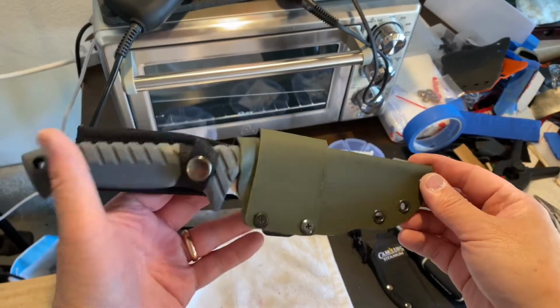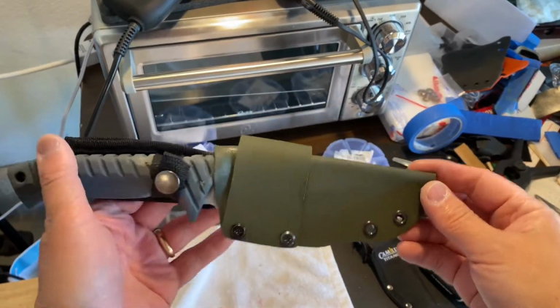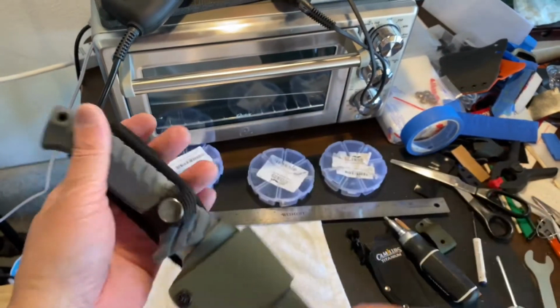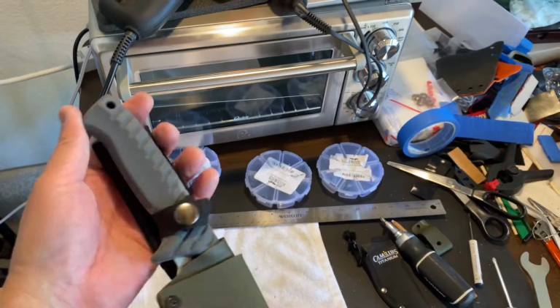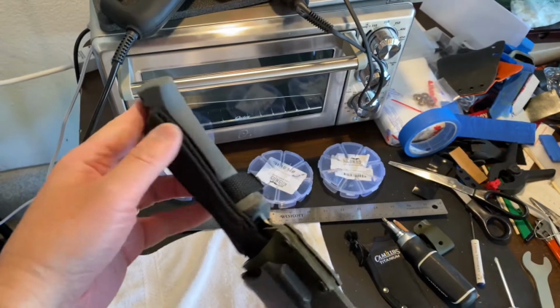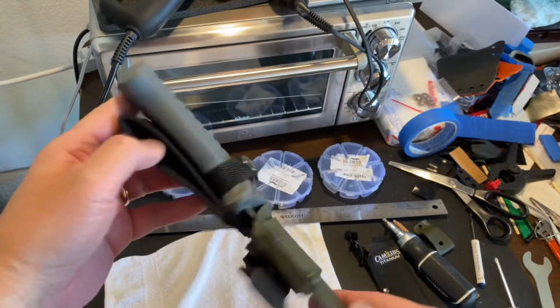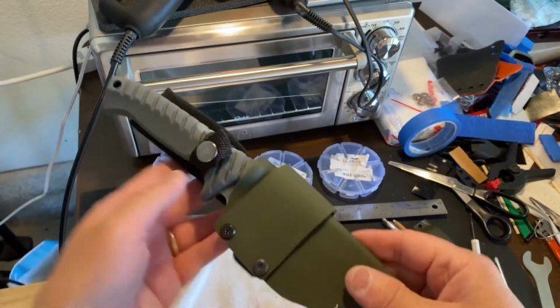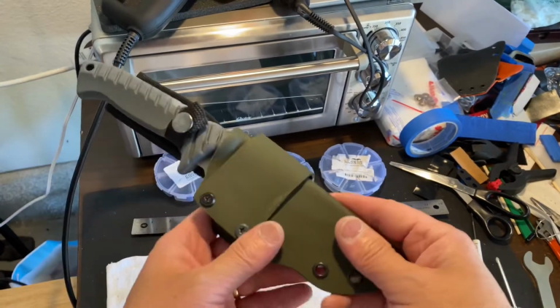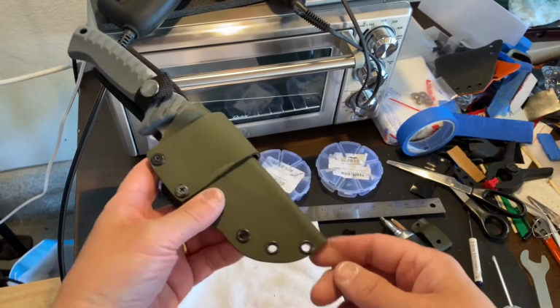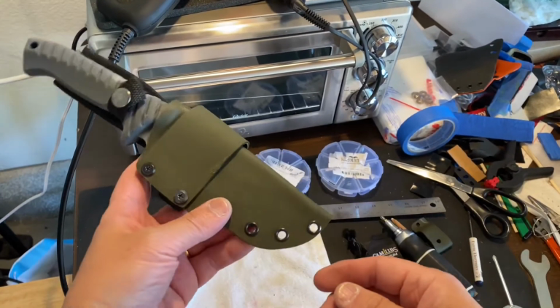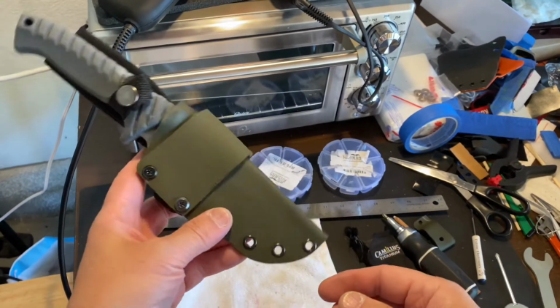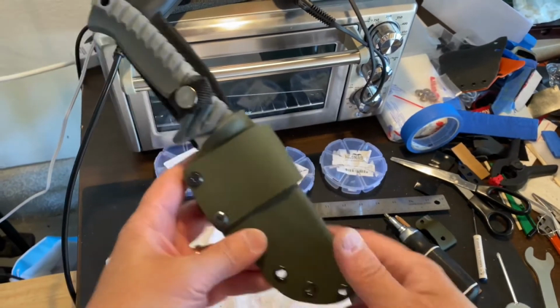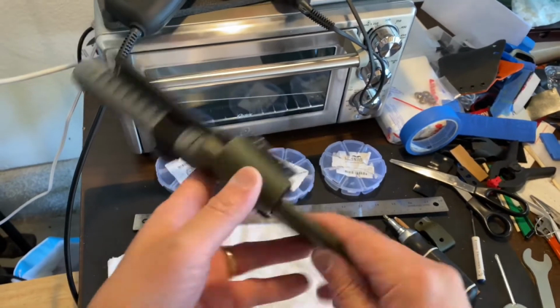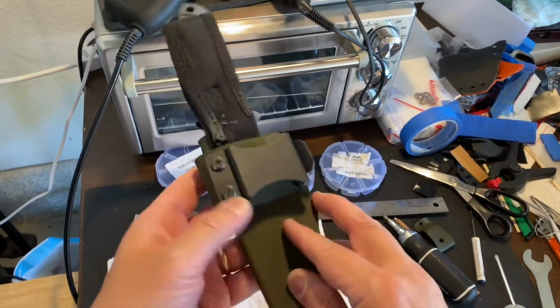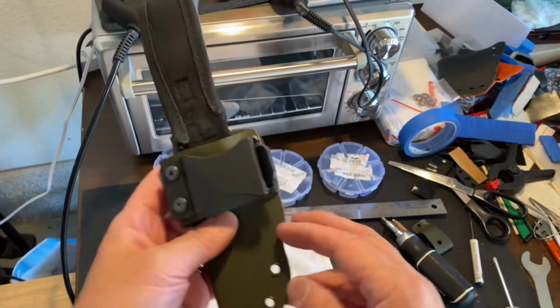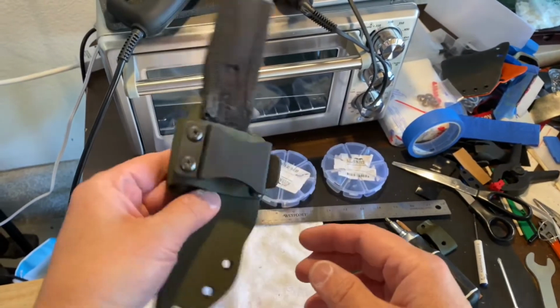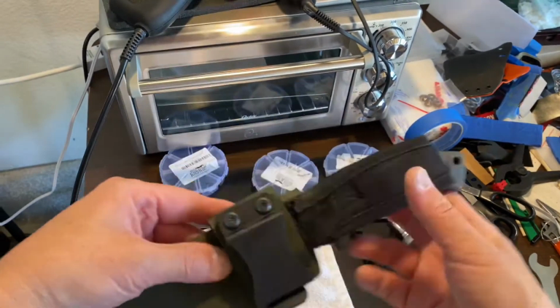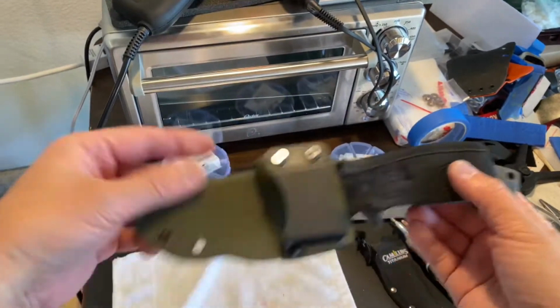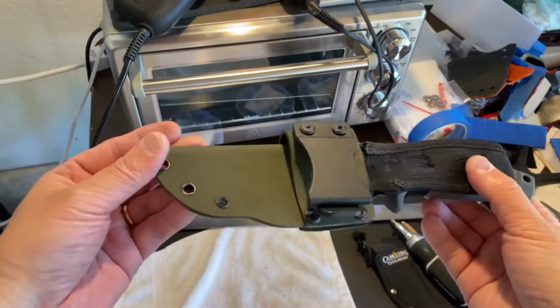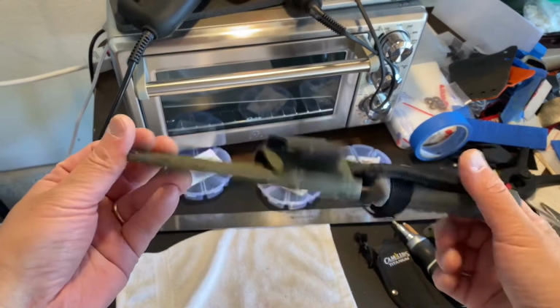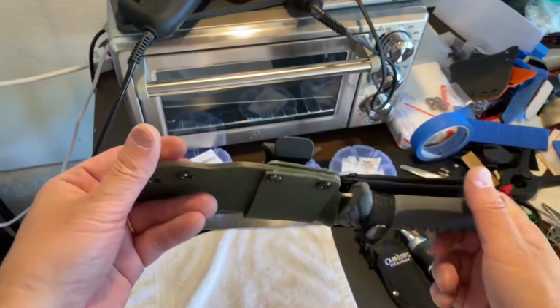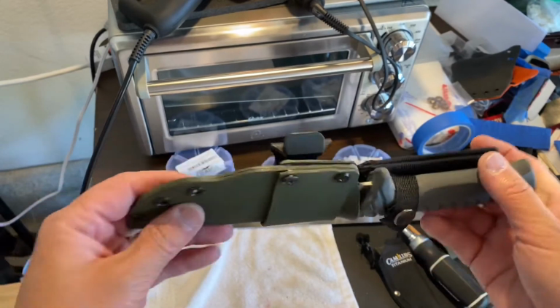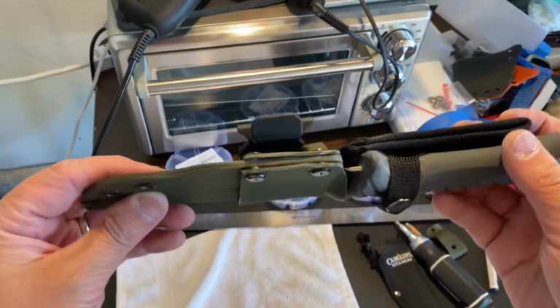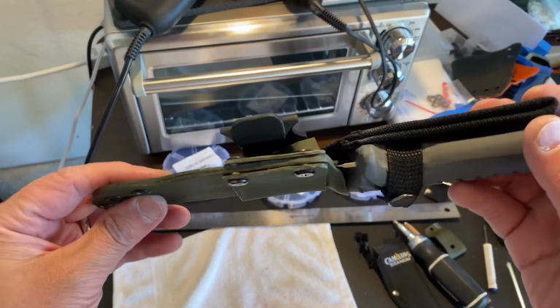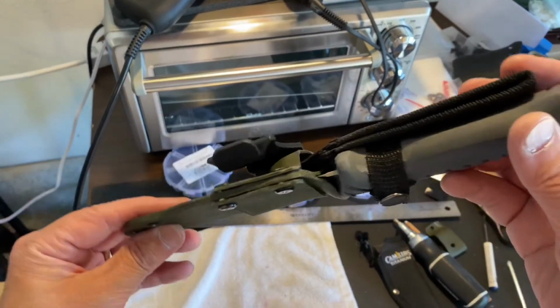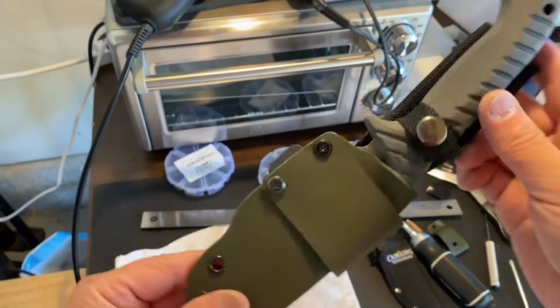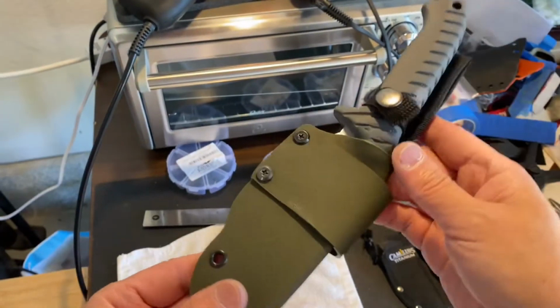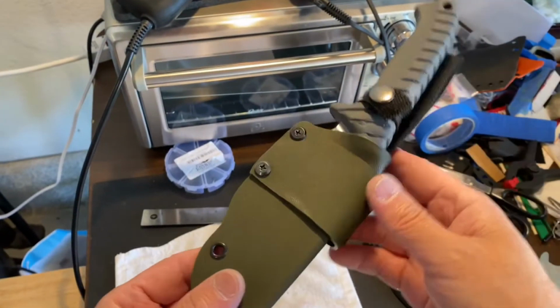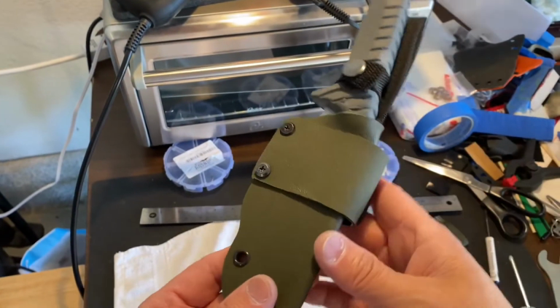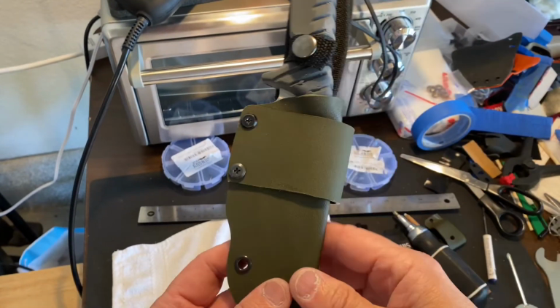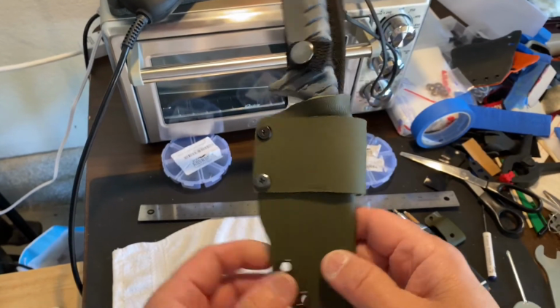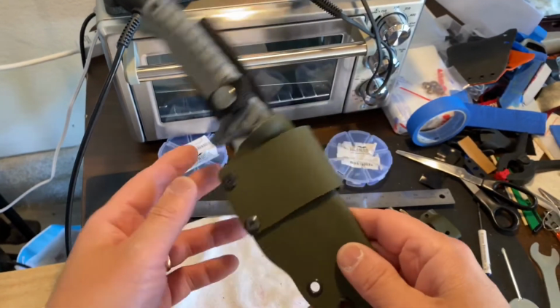I'm going to mail this back to Caleb in Michigan. And that's what I've been working on today.